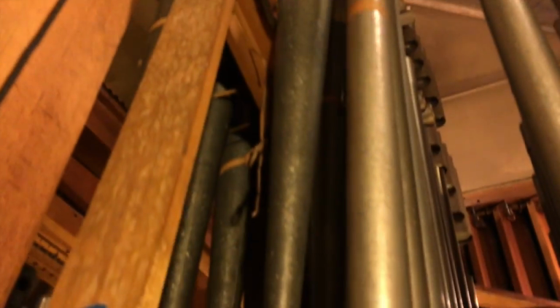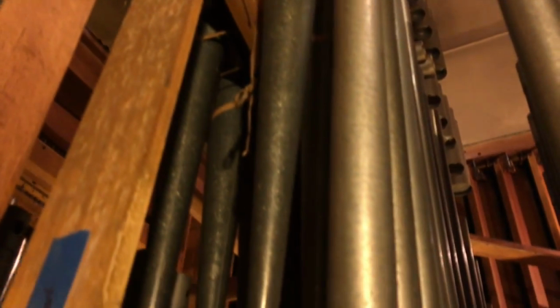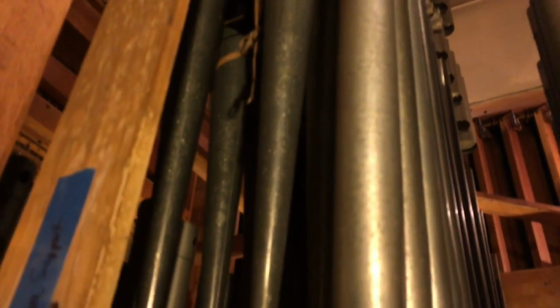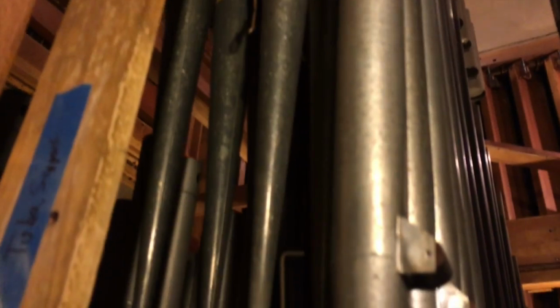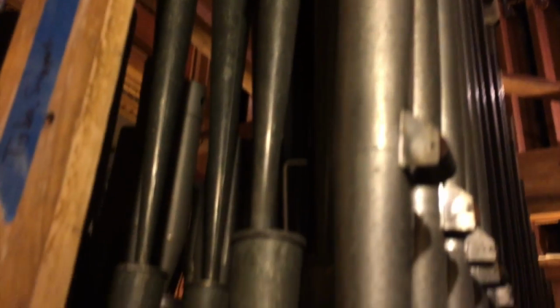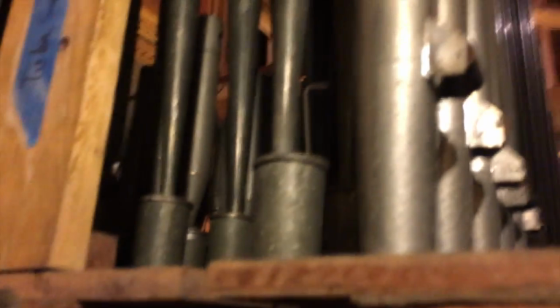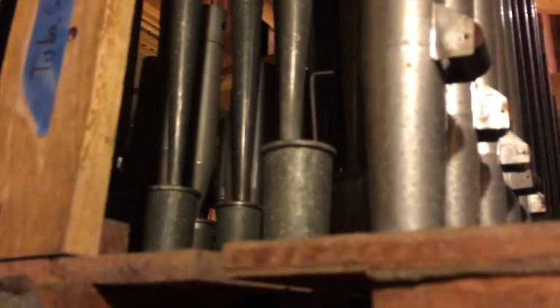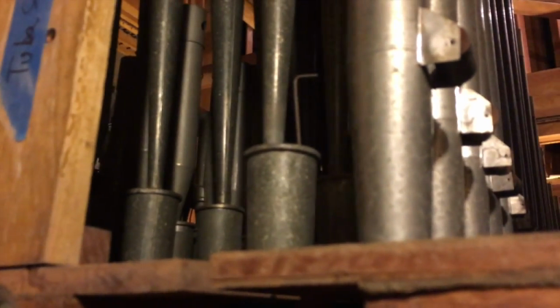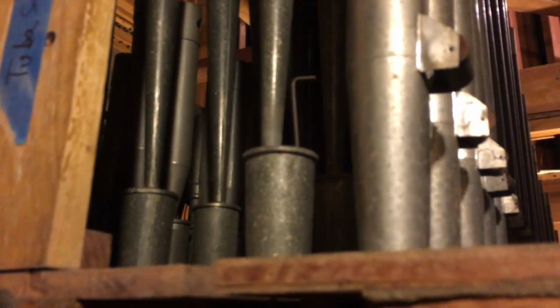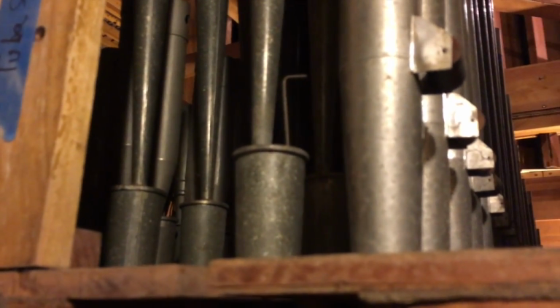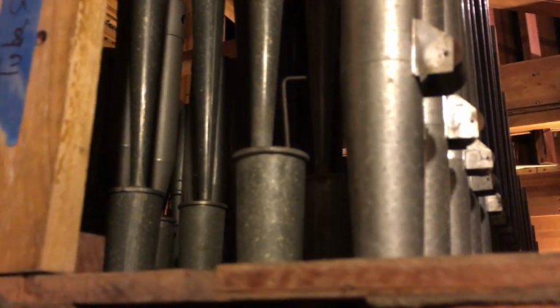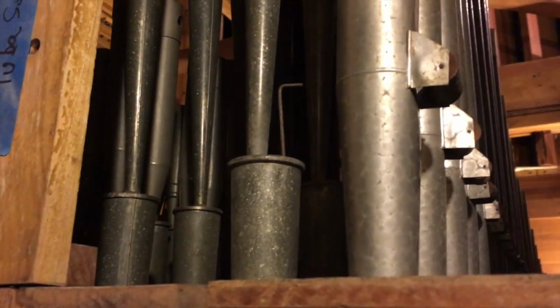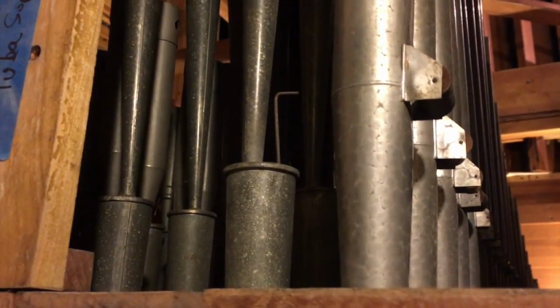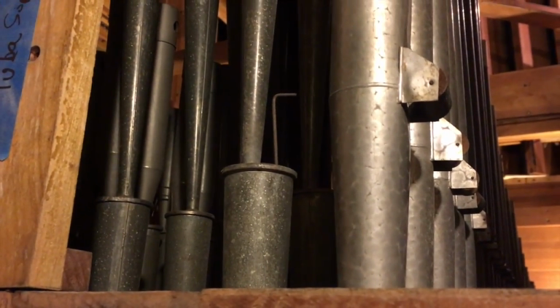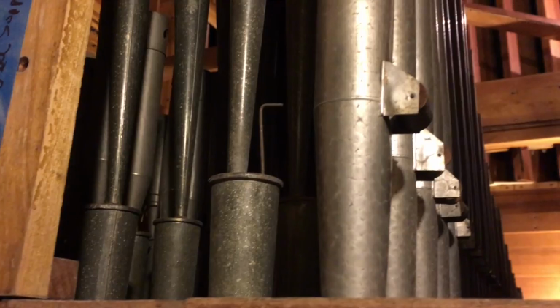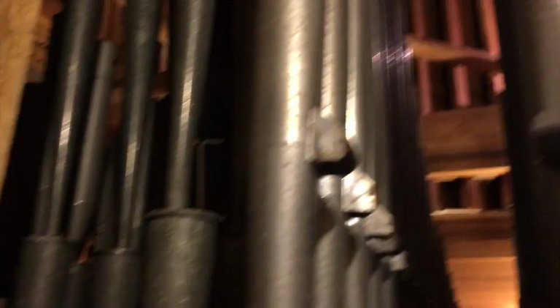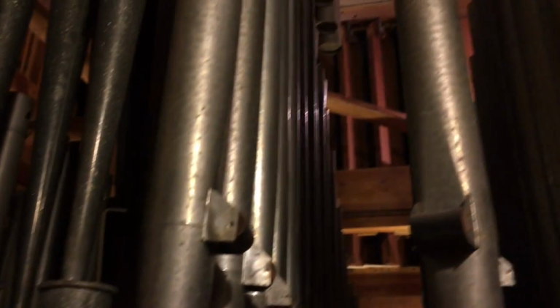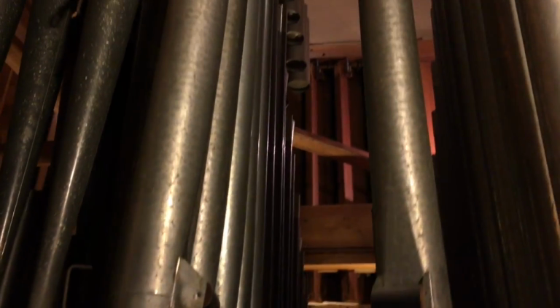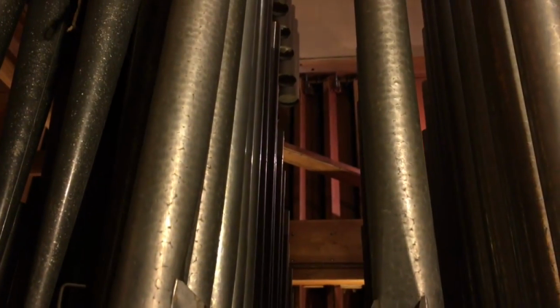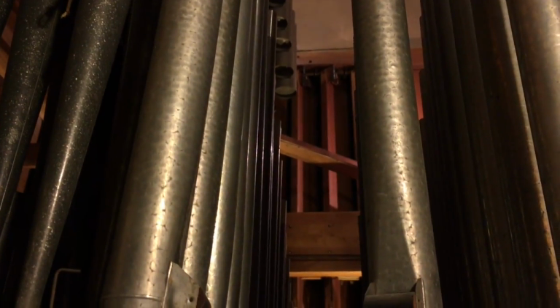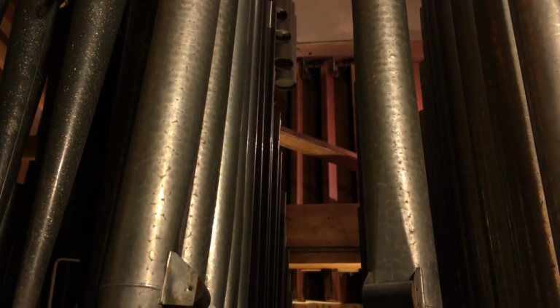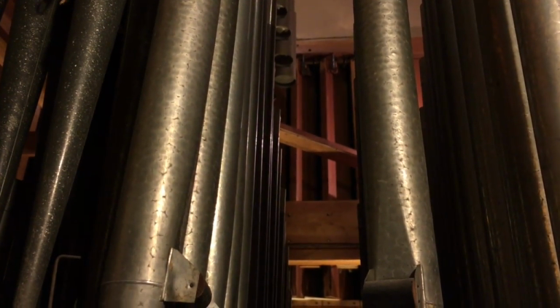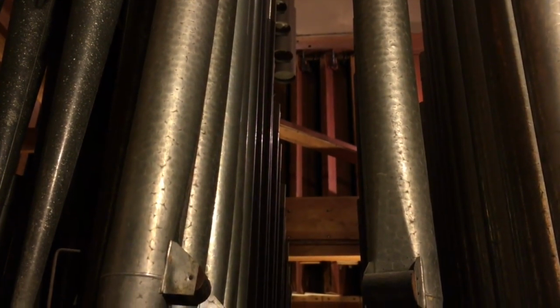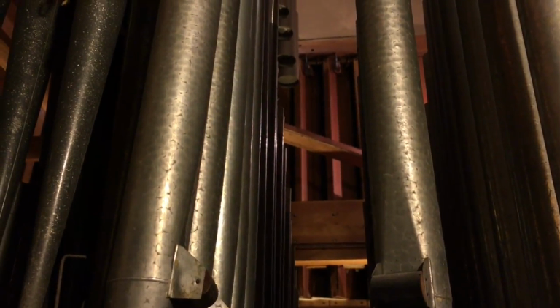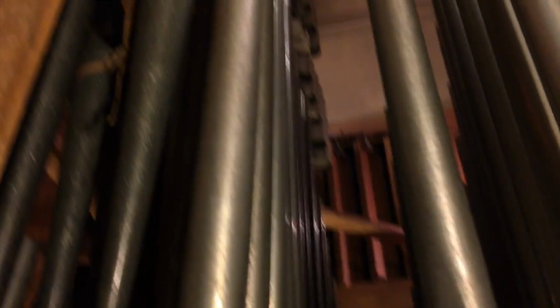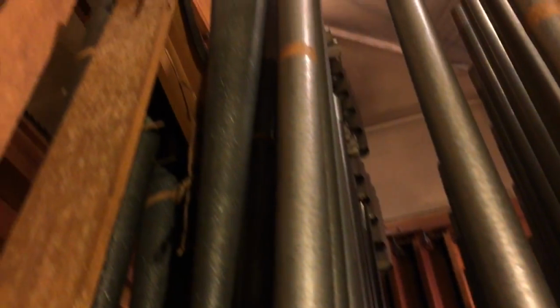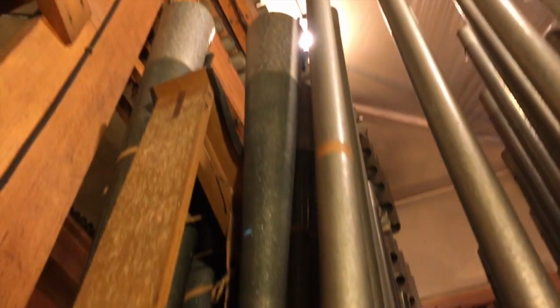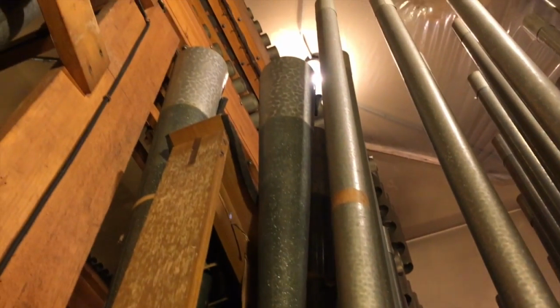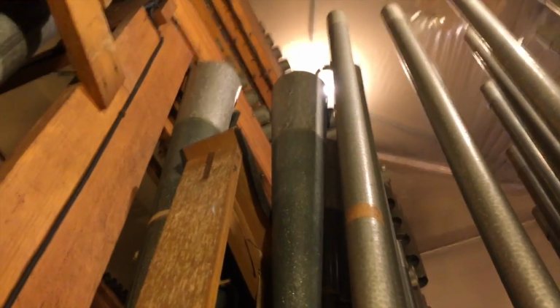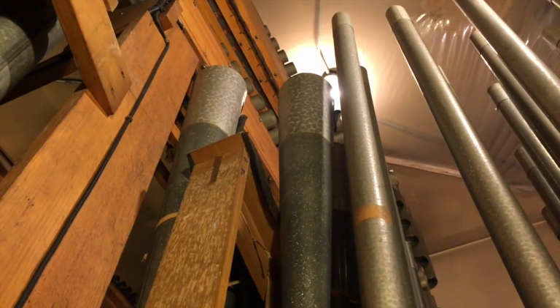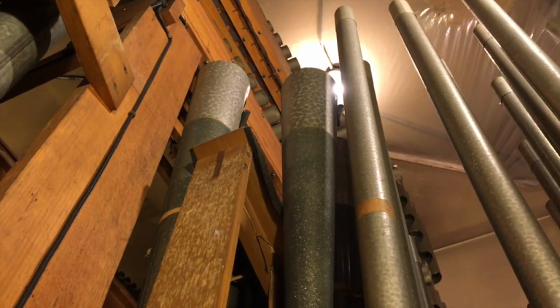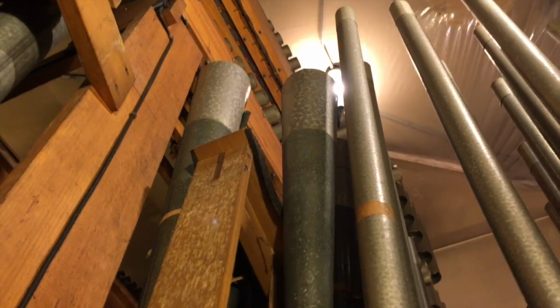And then we have our tuba, which apparently sounded fantastical. You can get an idea of where some of the shutters are right from there. Above all of this is the marimba harp, so I feel like we should go up there.